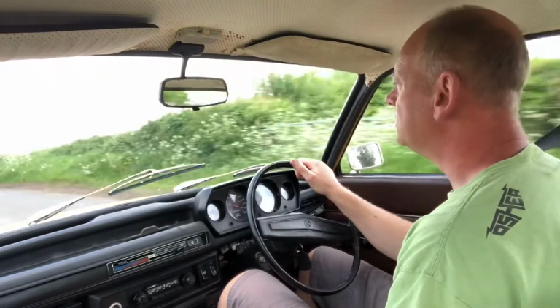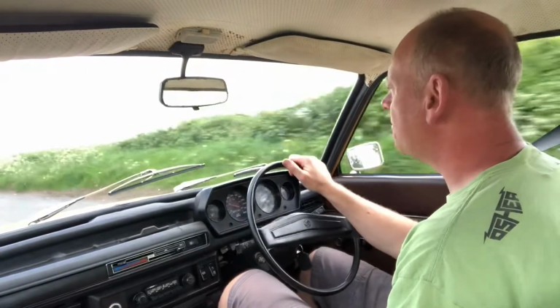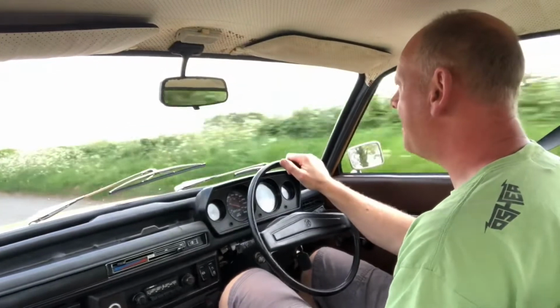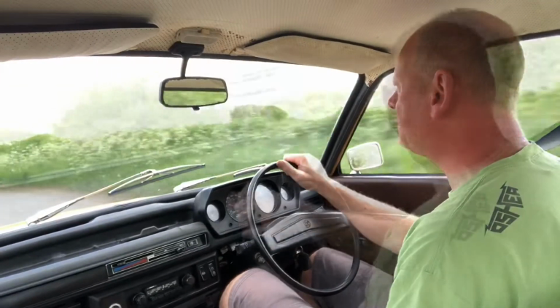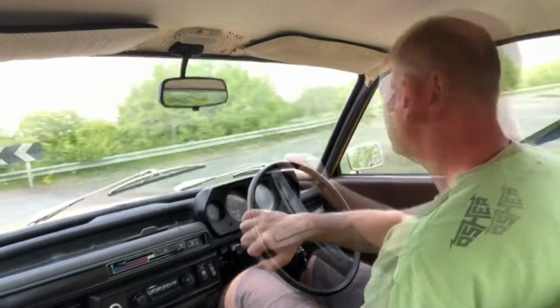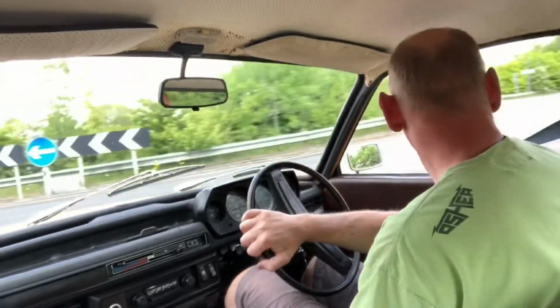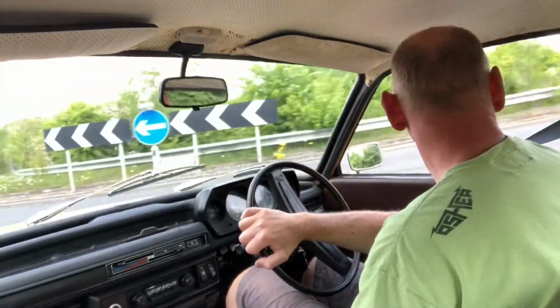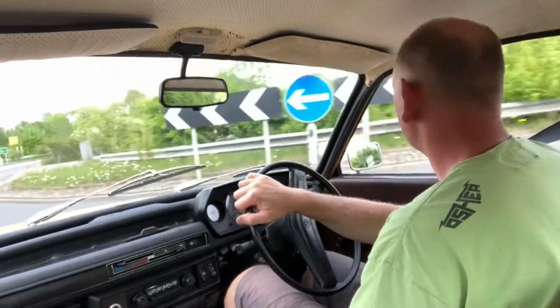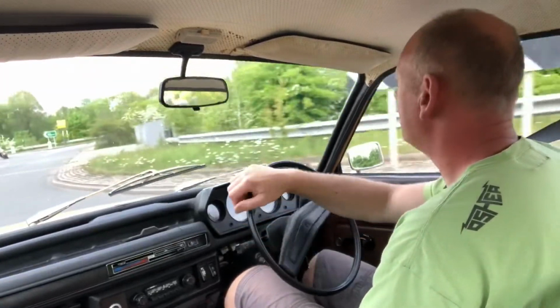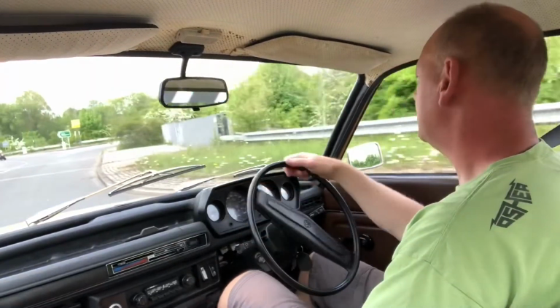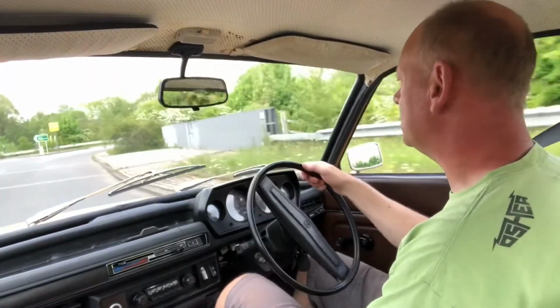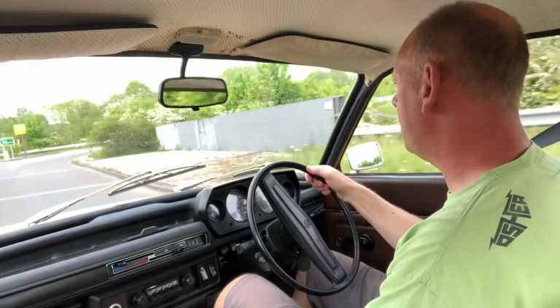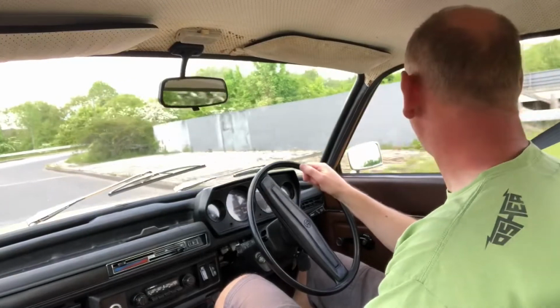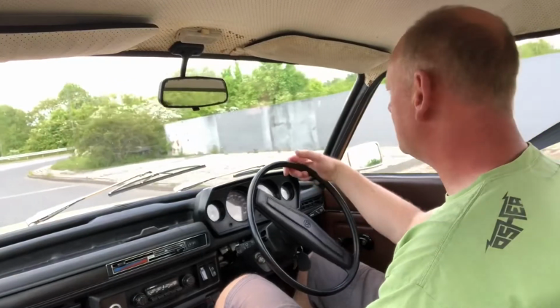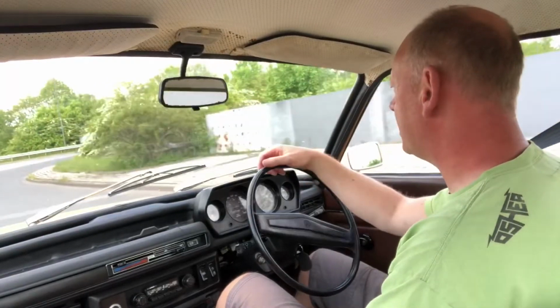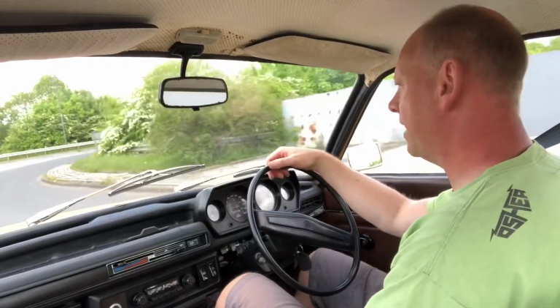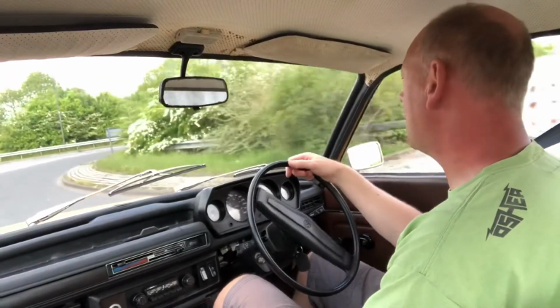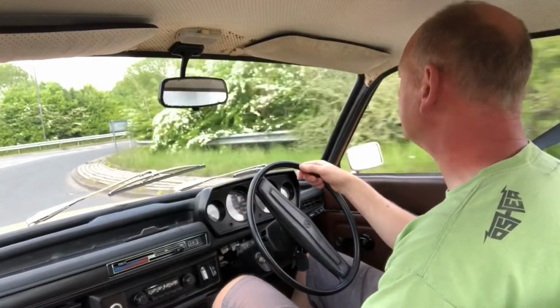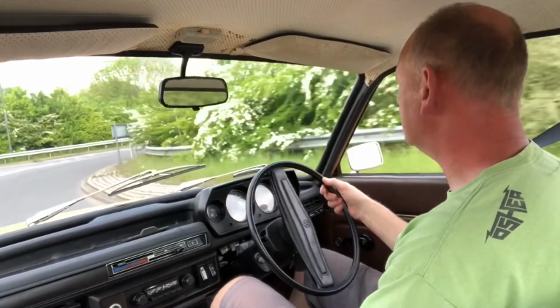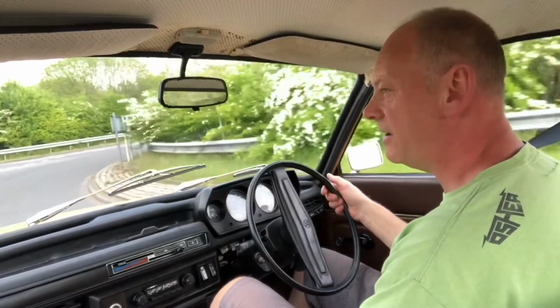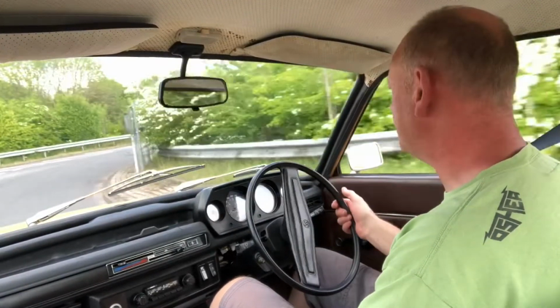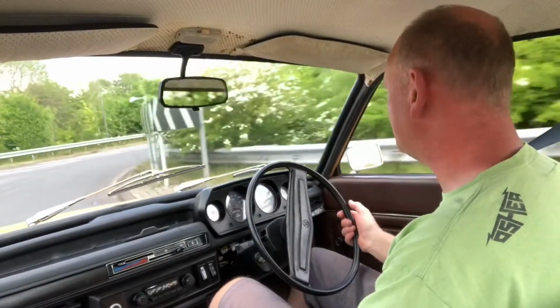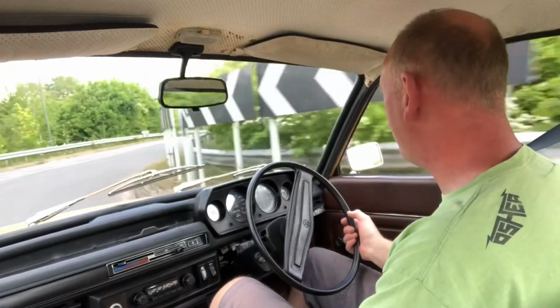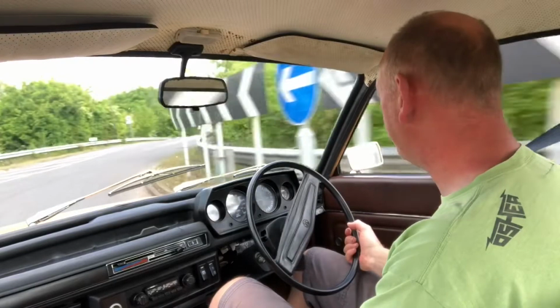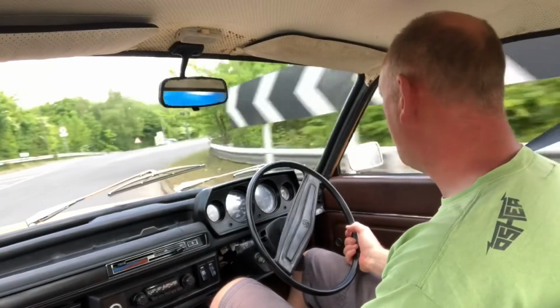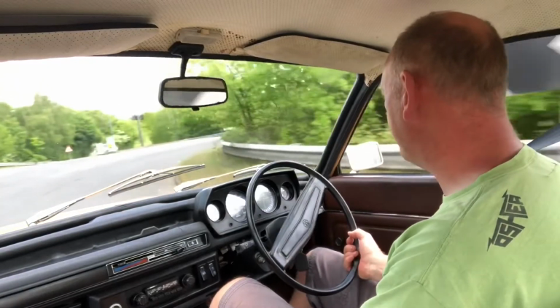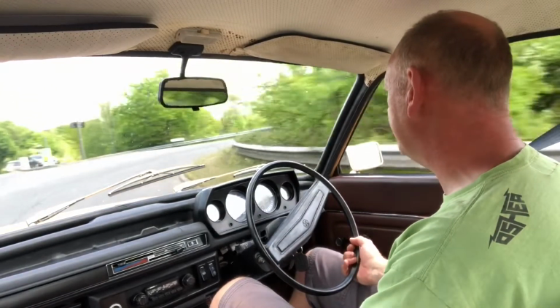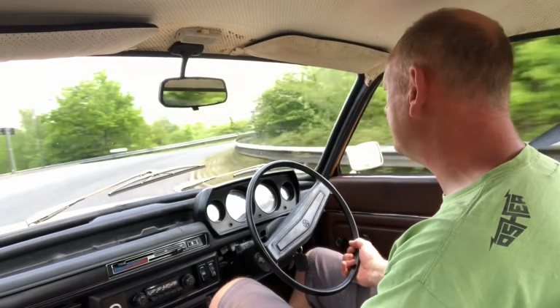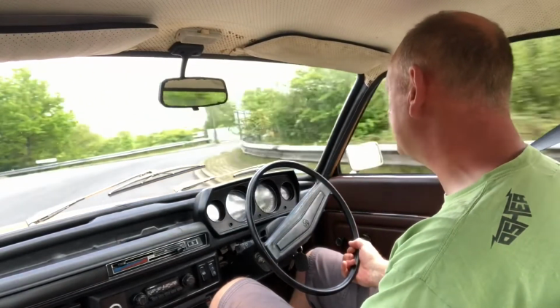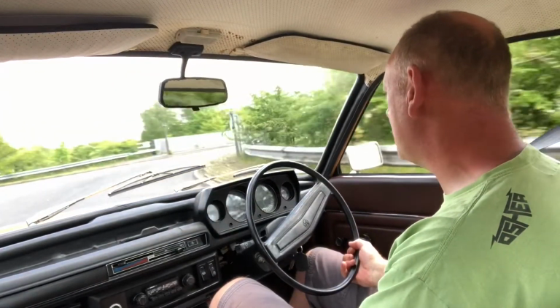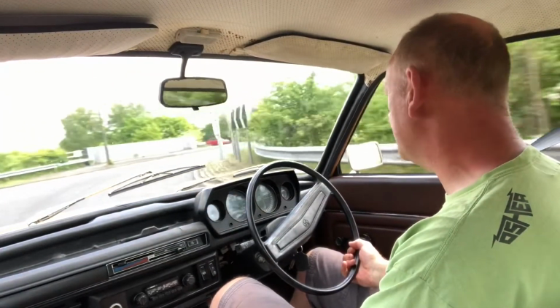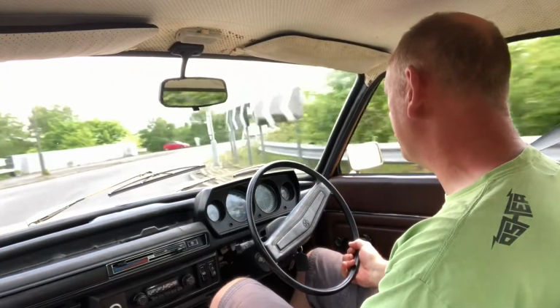Nothing wrong with that. I think I'll do one more little blast up the dual carriageway - it's a 60 by where I live, so it would be a shame not to.